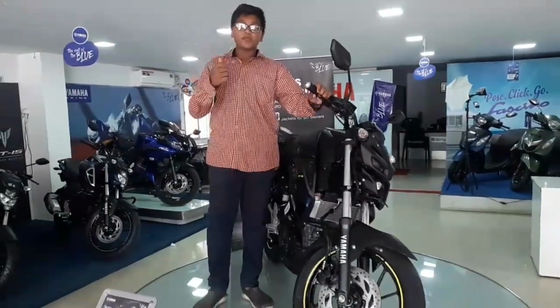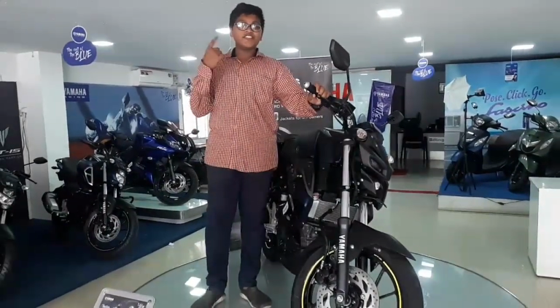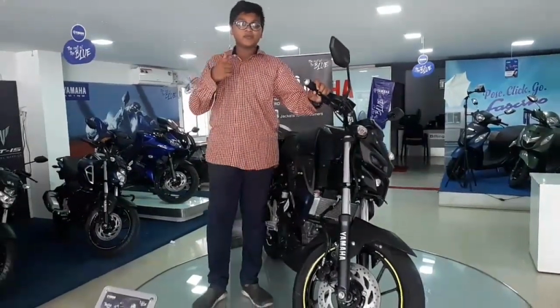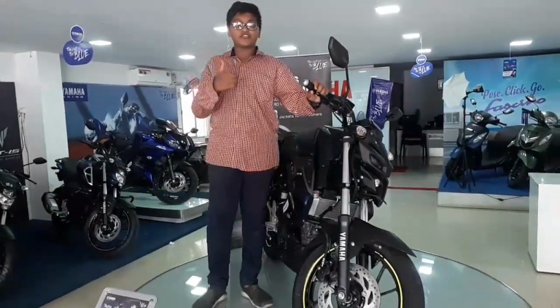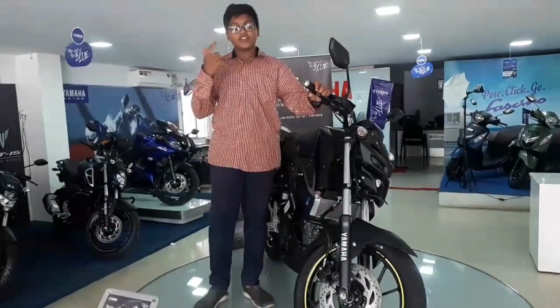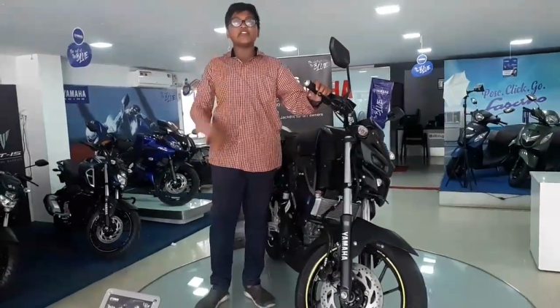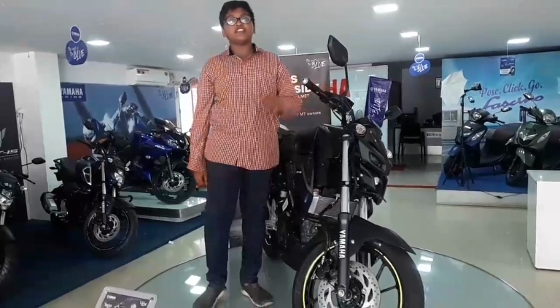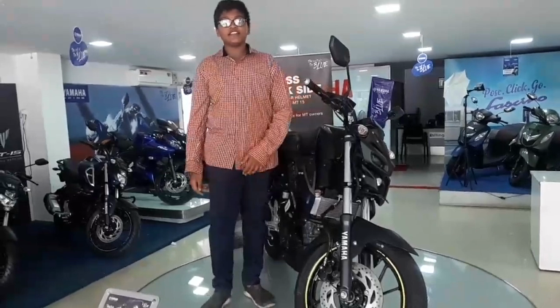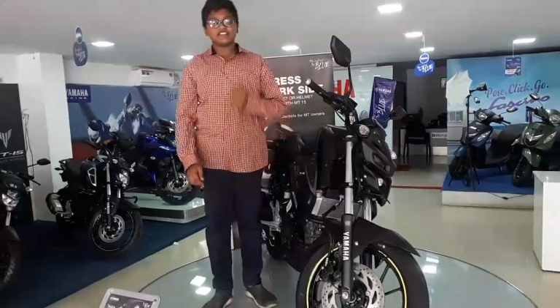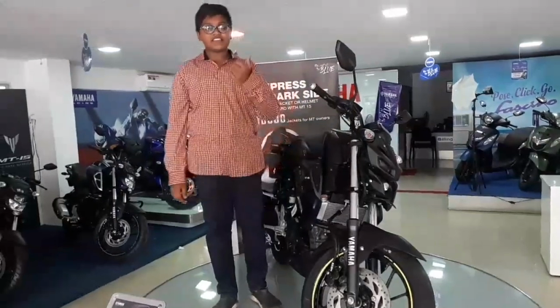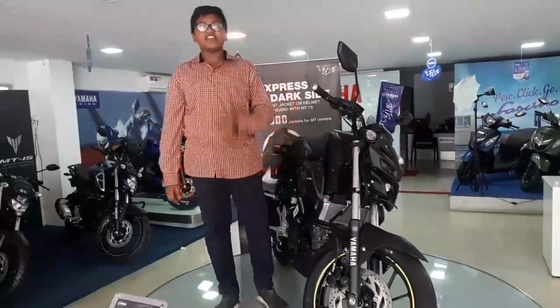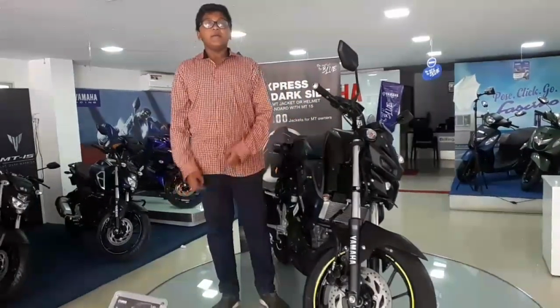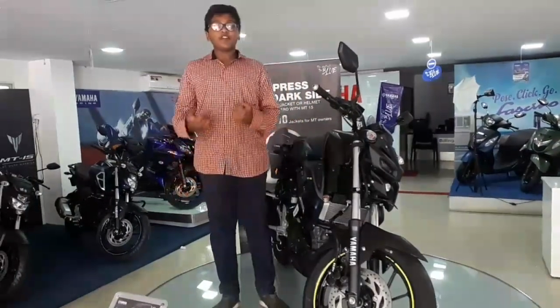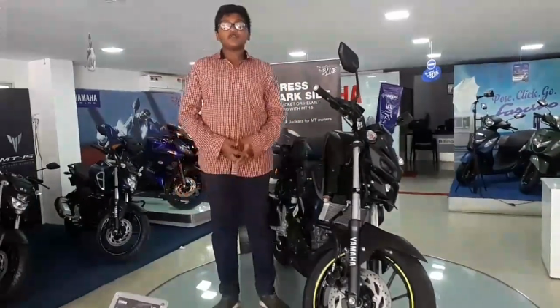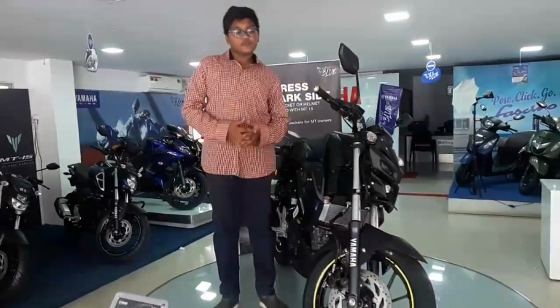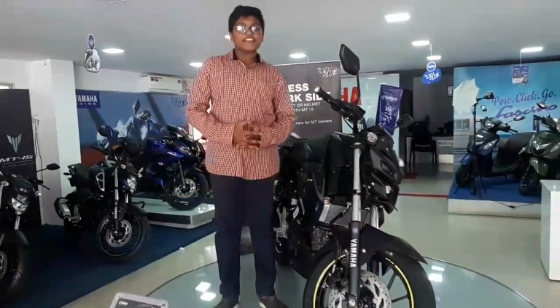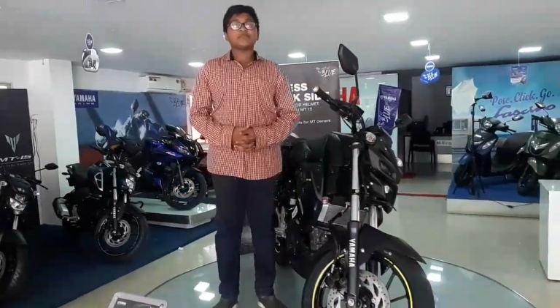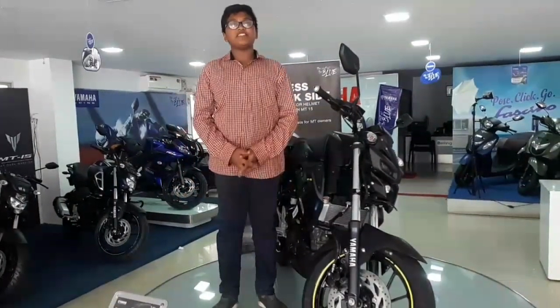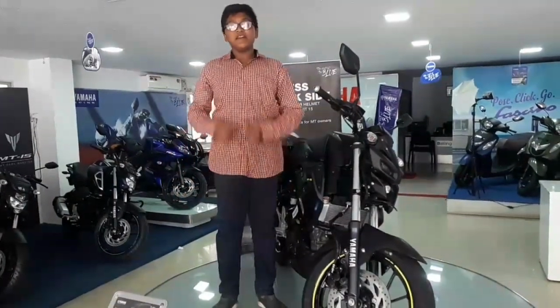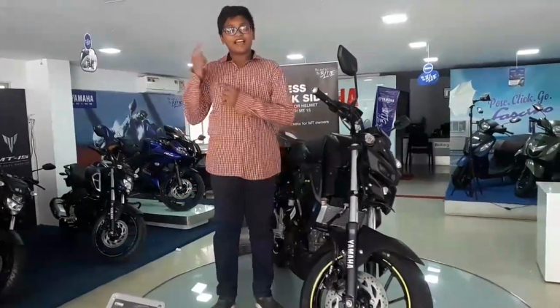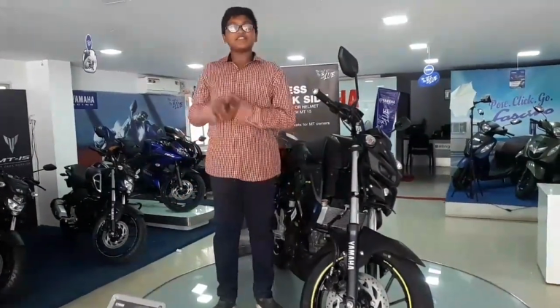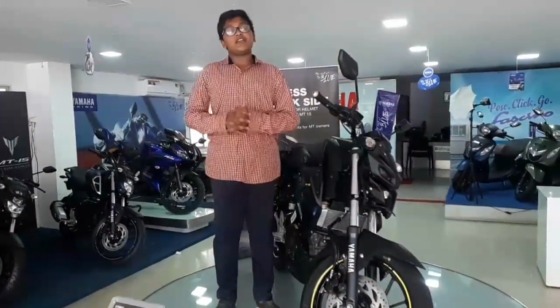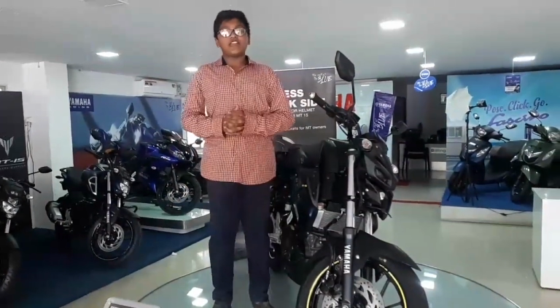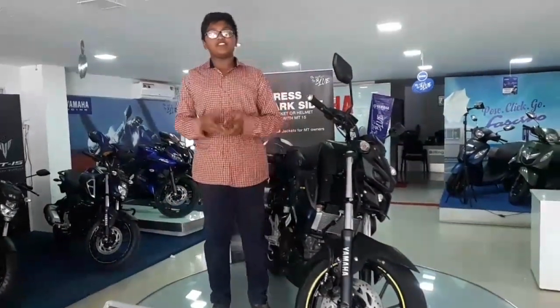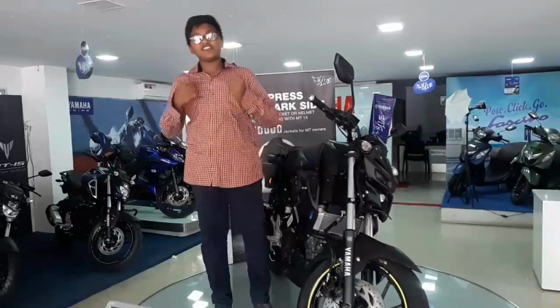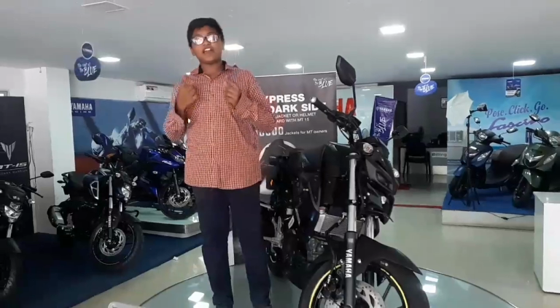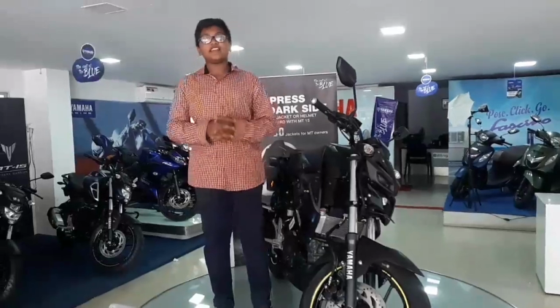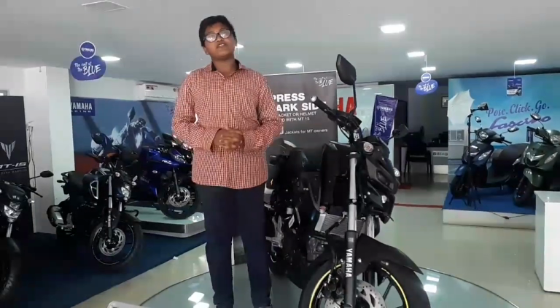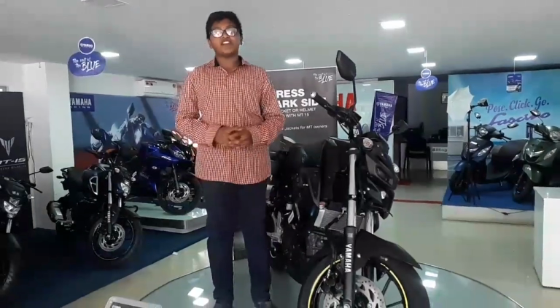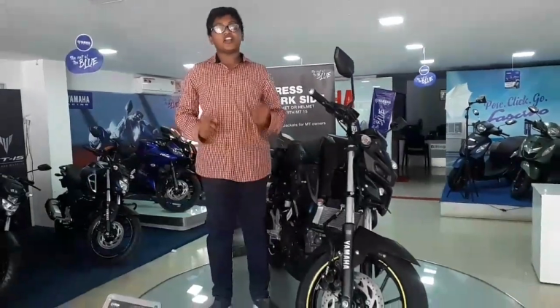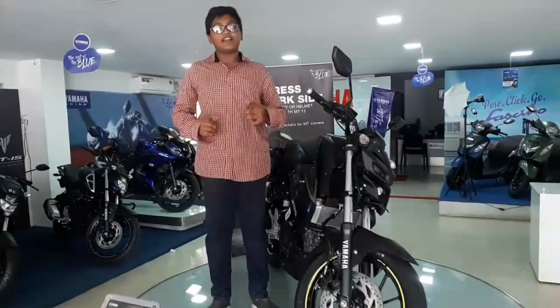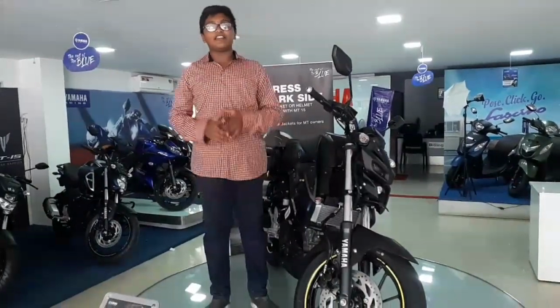Friends, please like this video. Please support our channel and subscribe. Please like the bell icon and tap the channel. I am going to show you the Automobile Tekken.